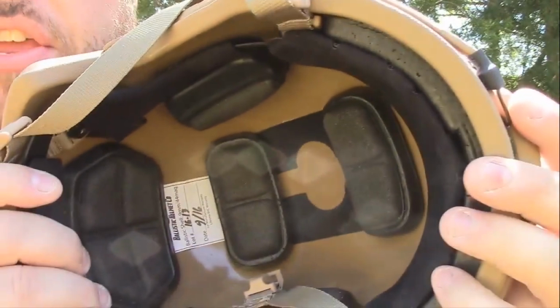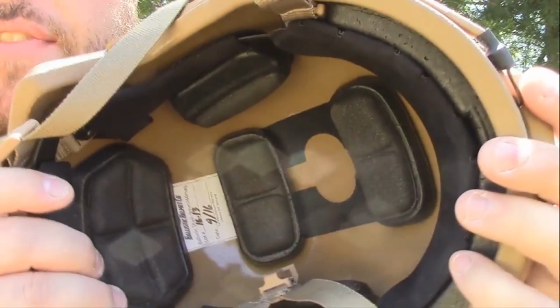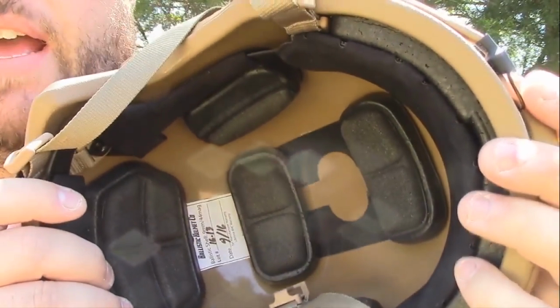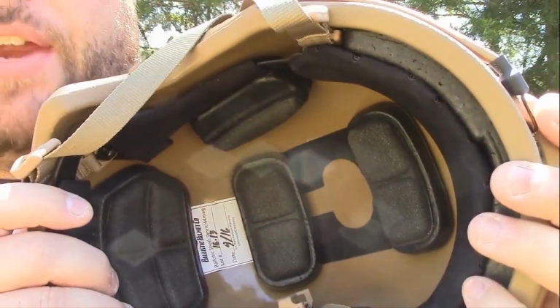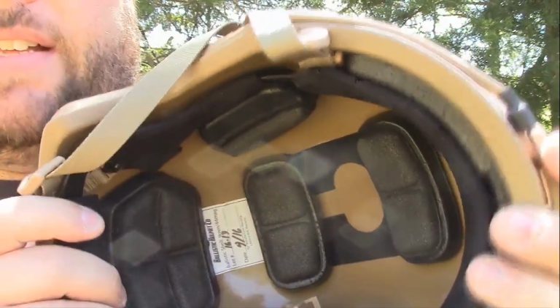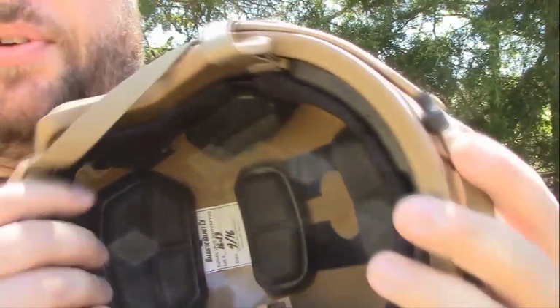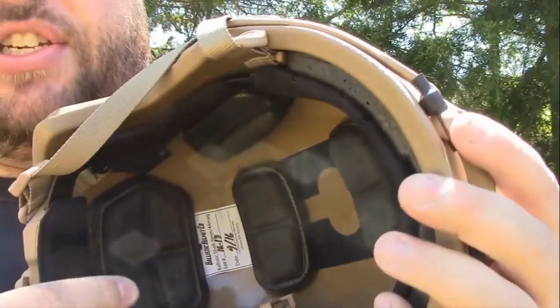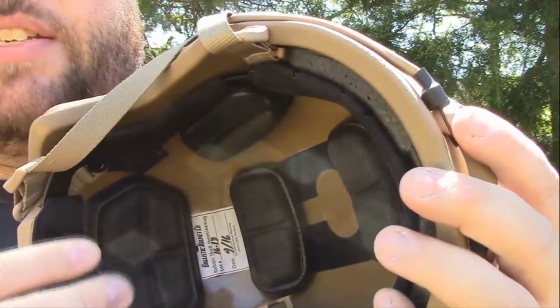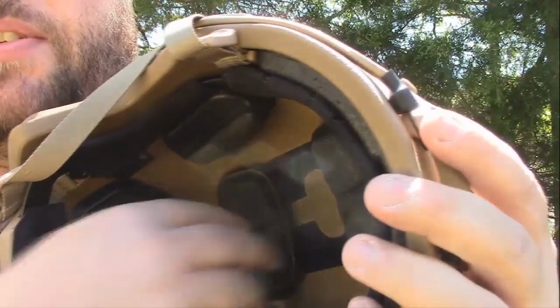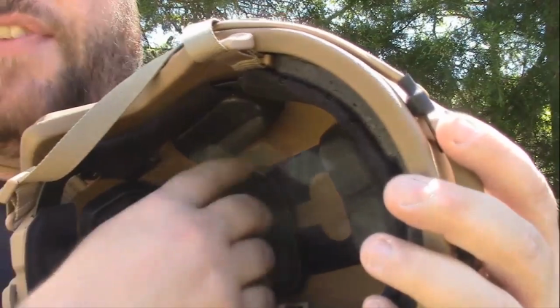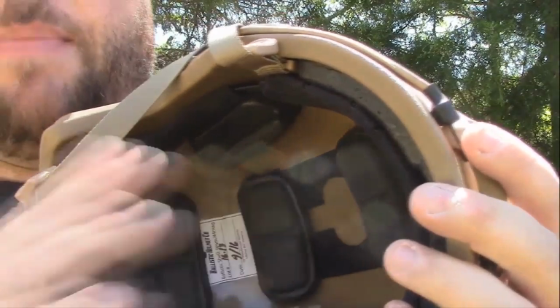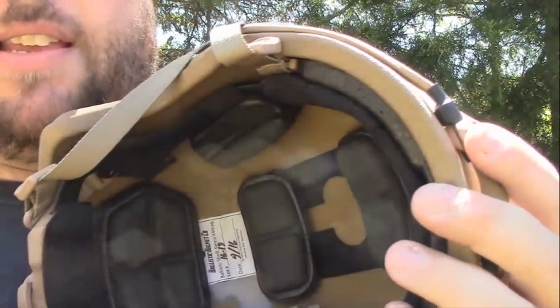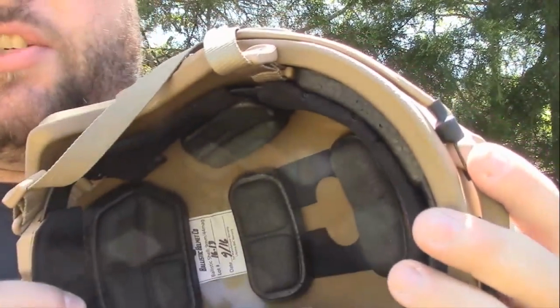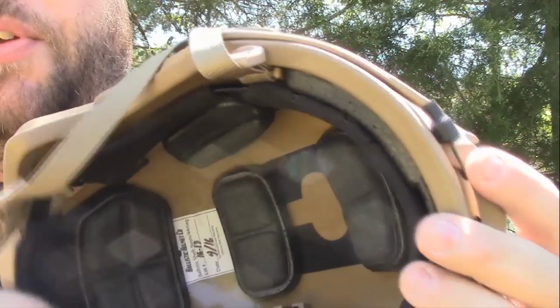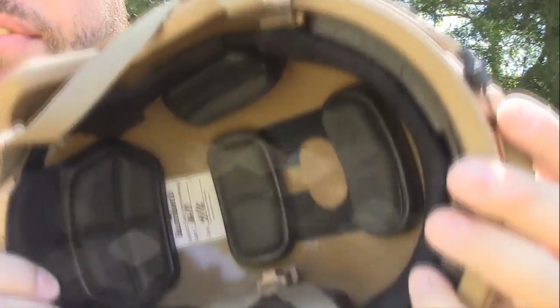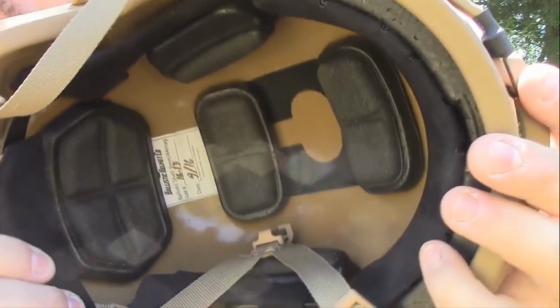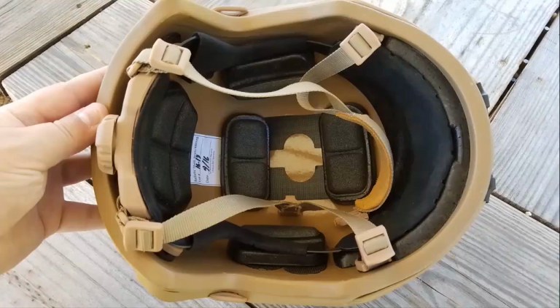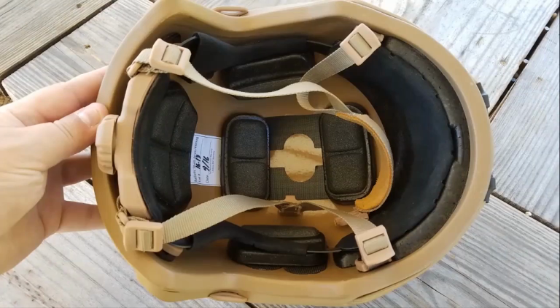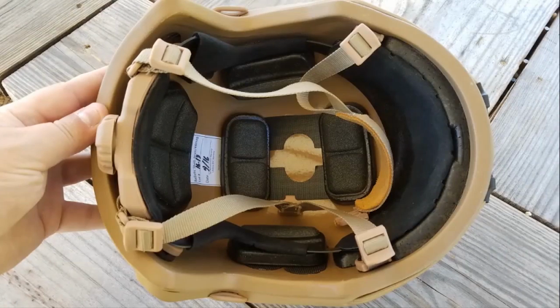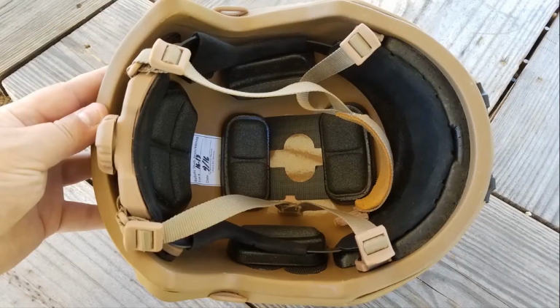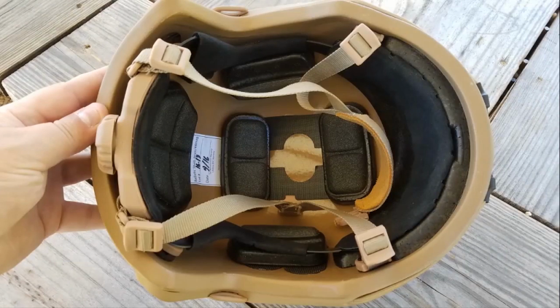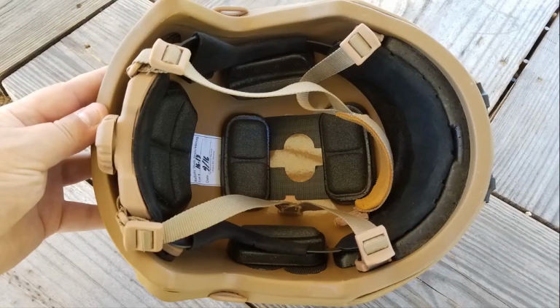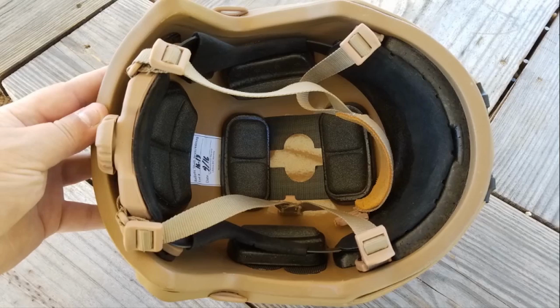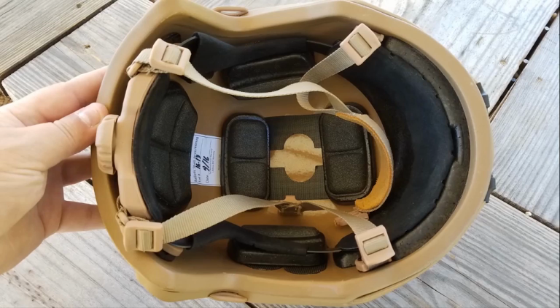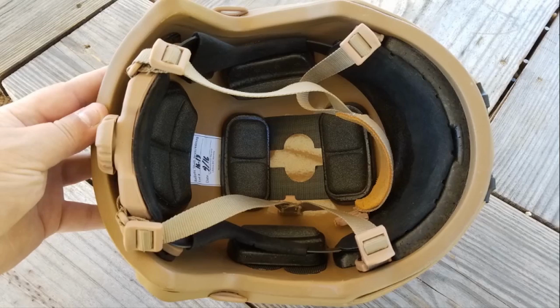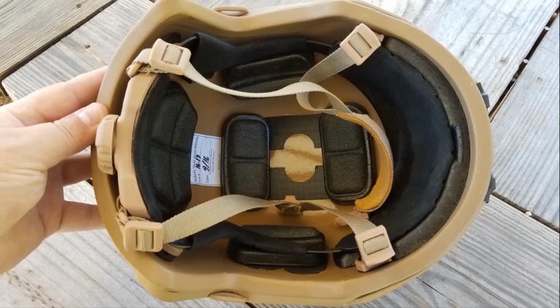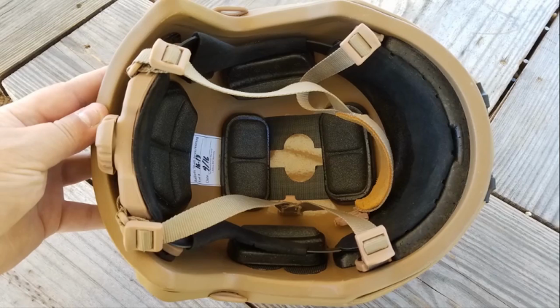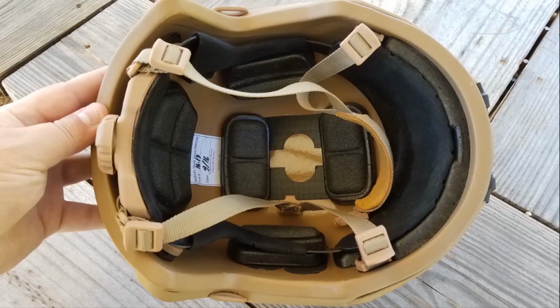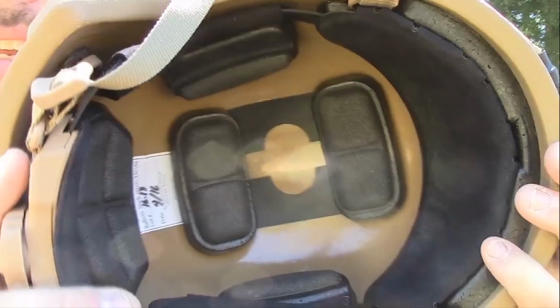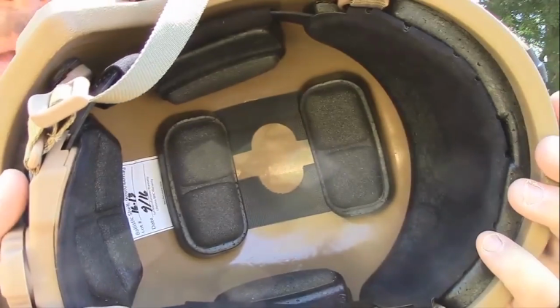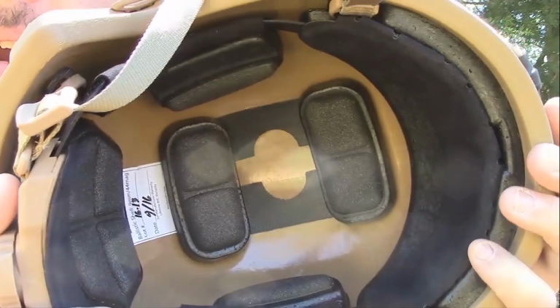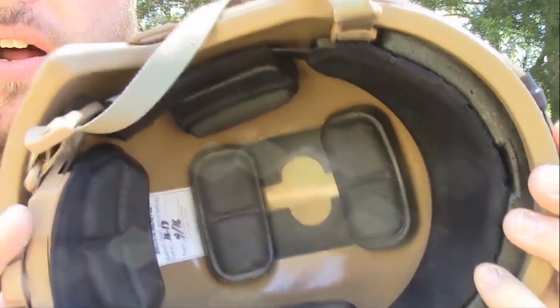You can even buy upgrade kits to put like gel inserts in here to make this thing super comfortable. It's actually really comfortable the way it comes though. I was surprised how comfortable it was — it really isn't bad wearing at all.